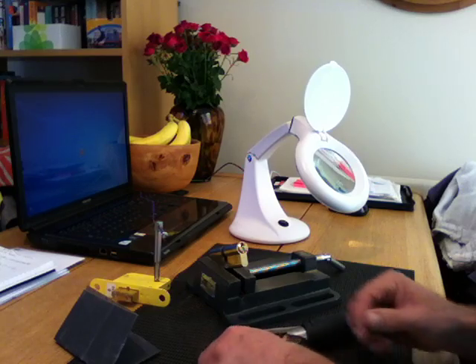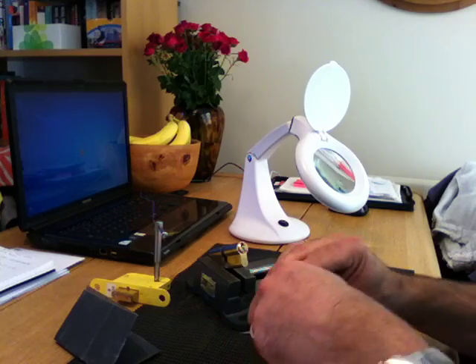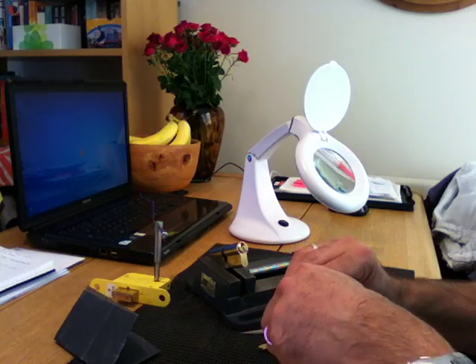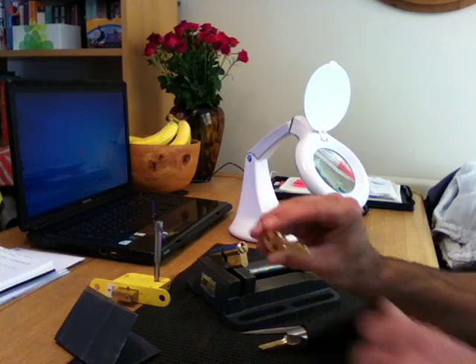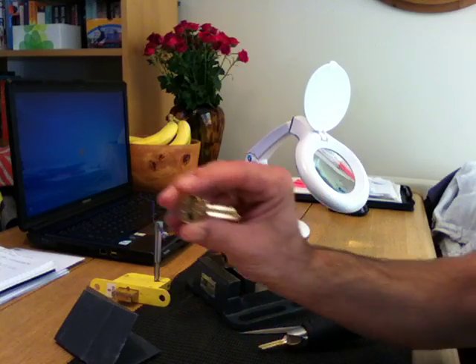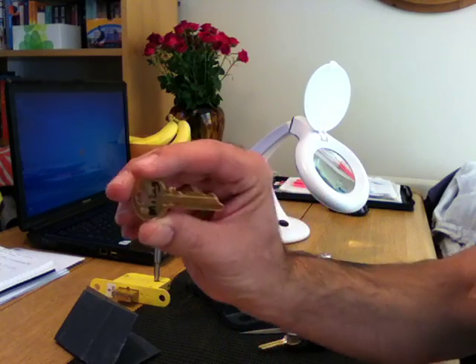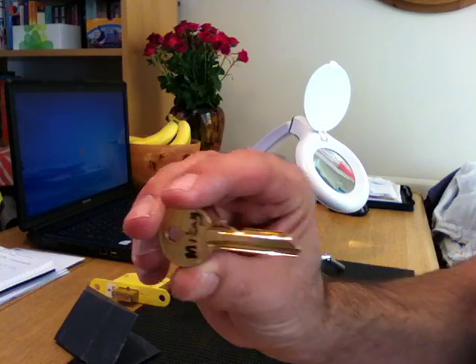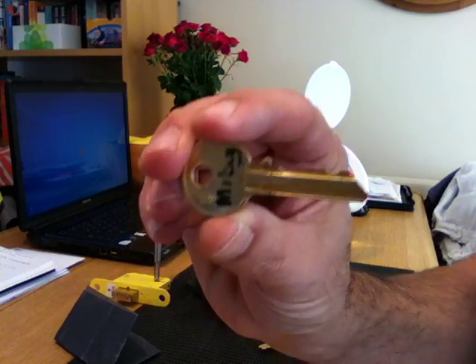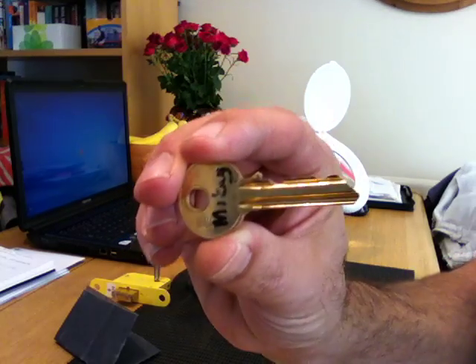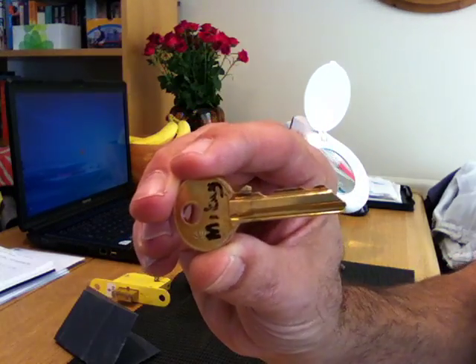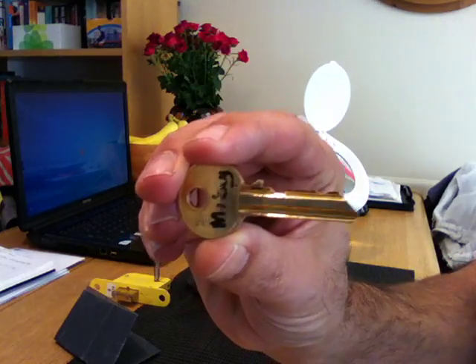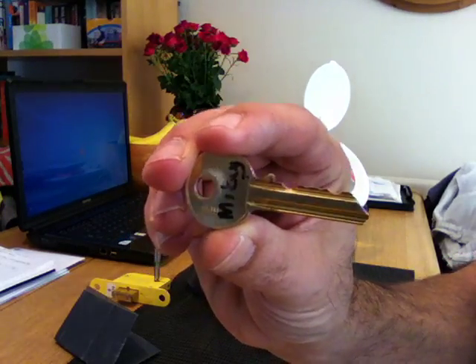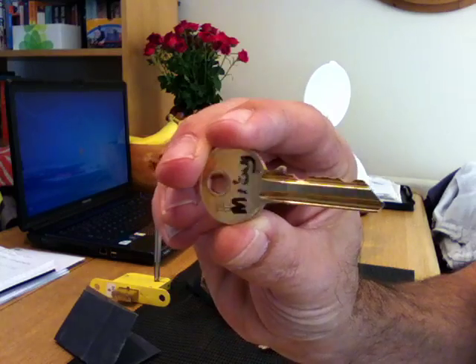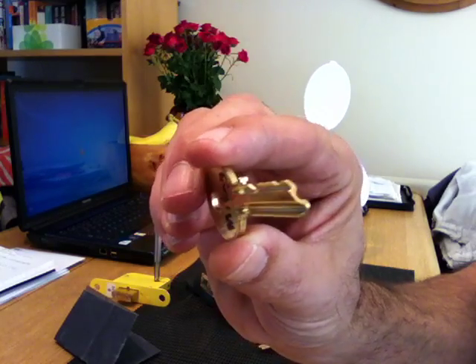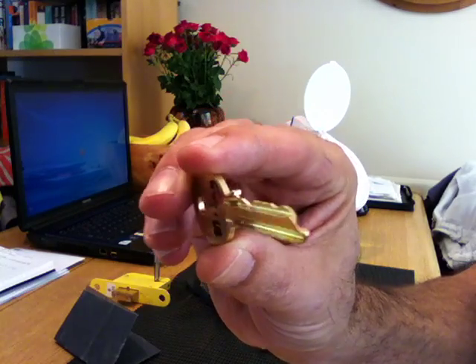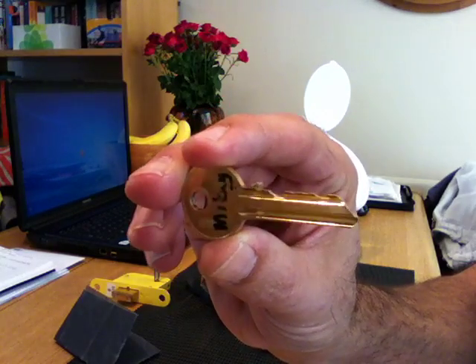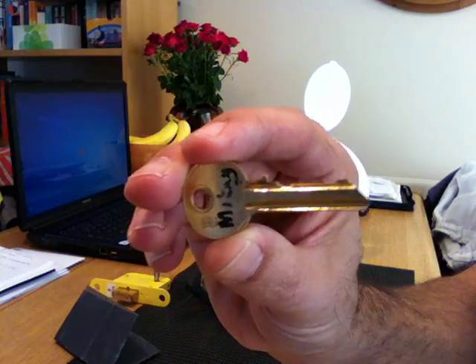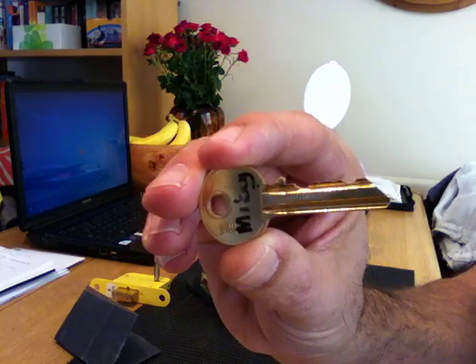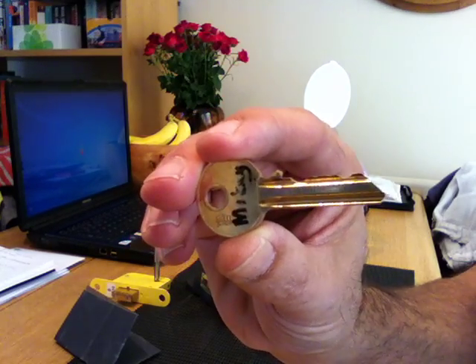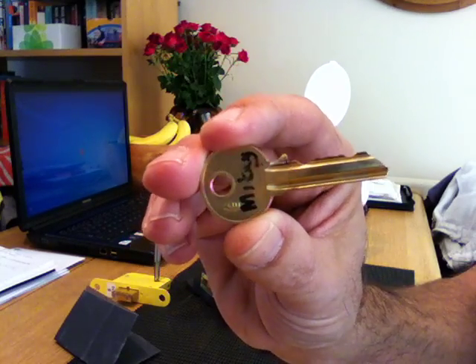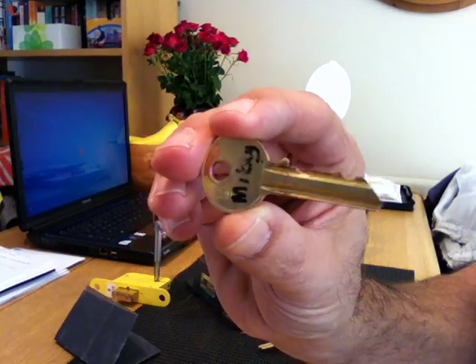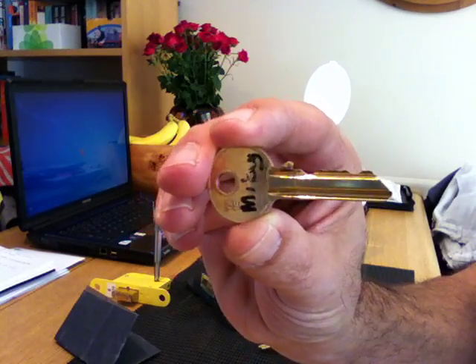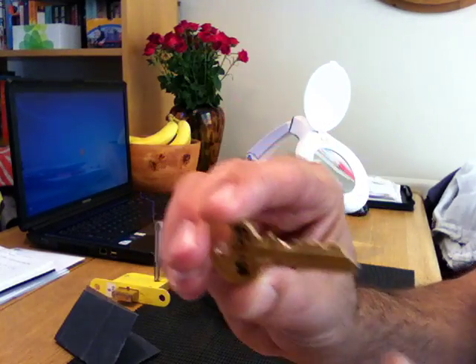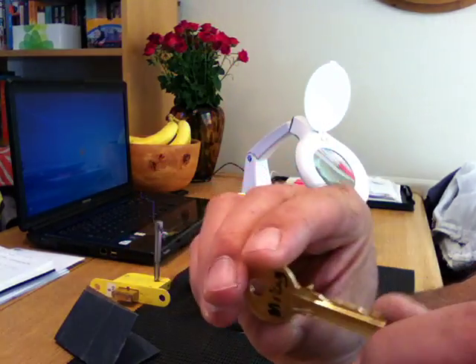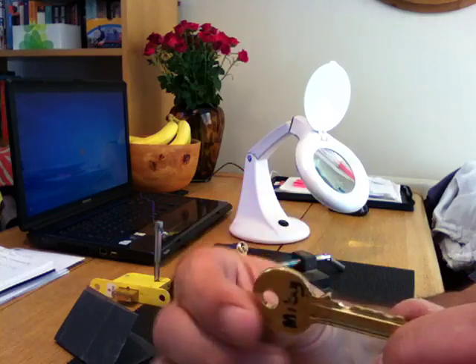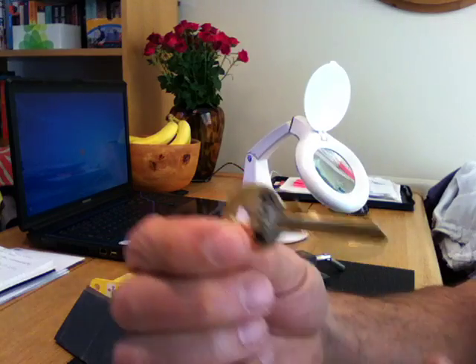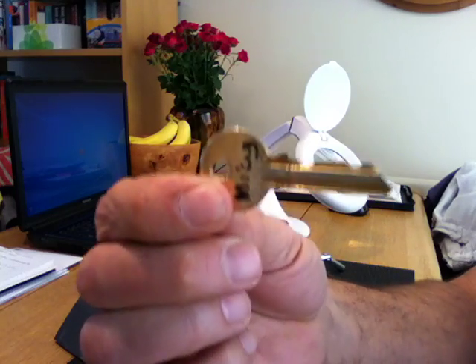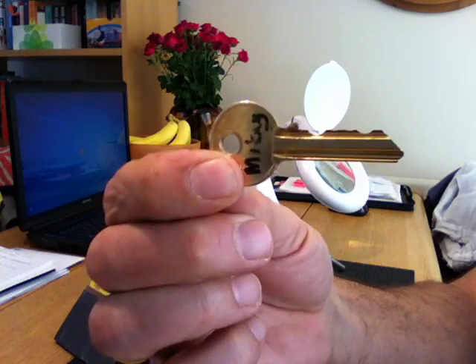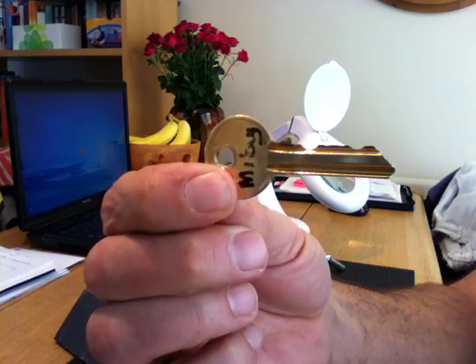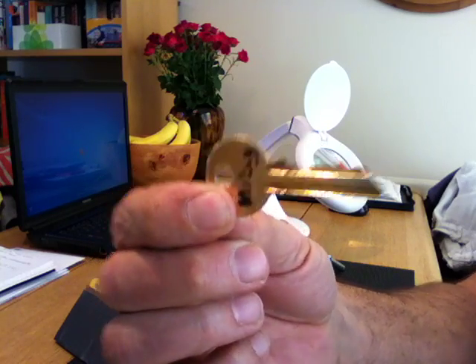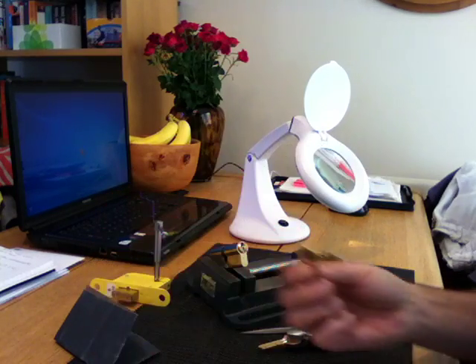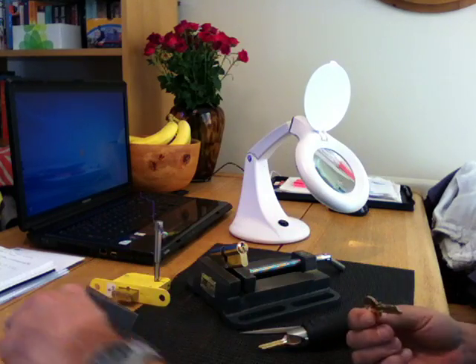See that? That's Mikey's key - that's what he made, that's what this lock was made for. And that's what it should look like - I can hold this up for you.